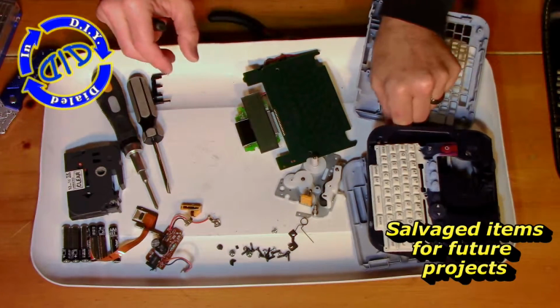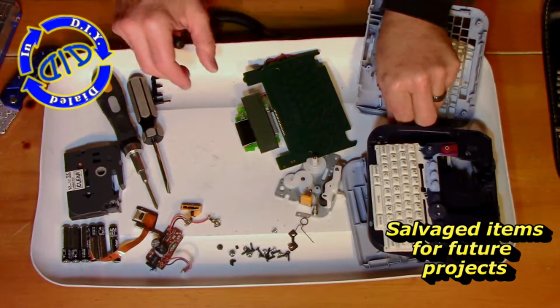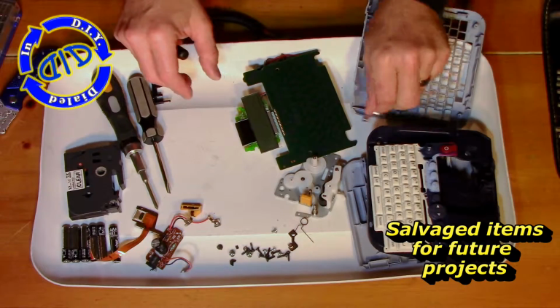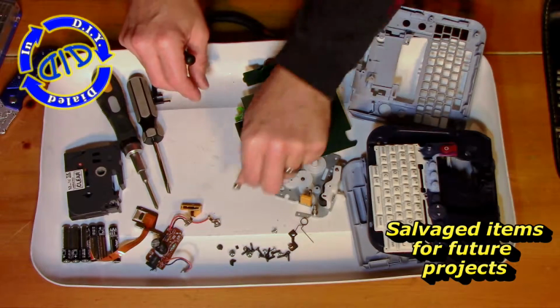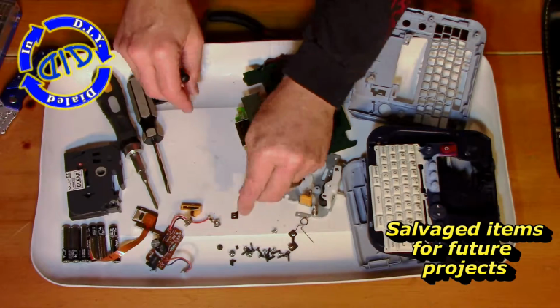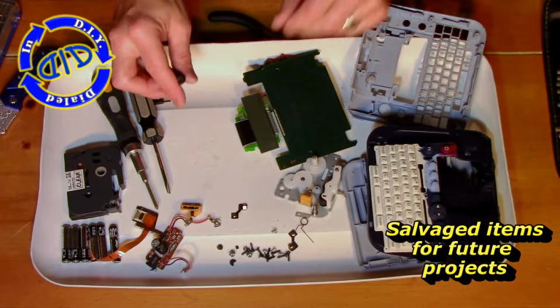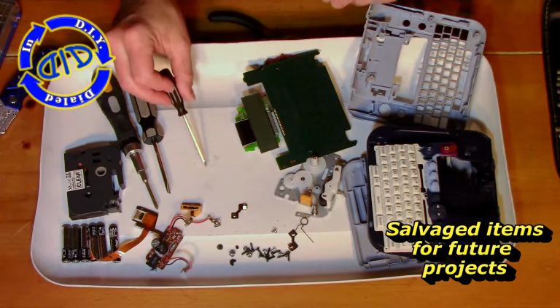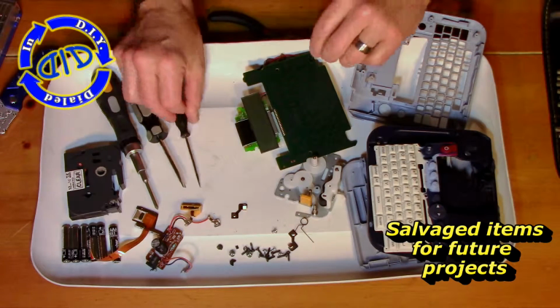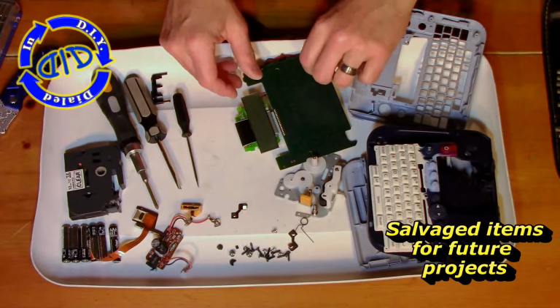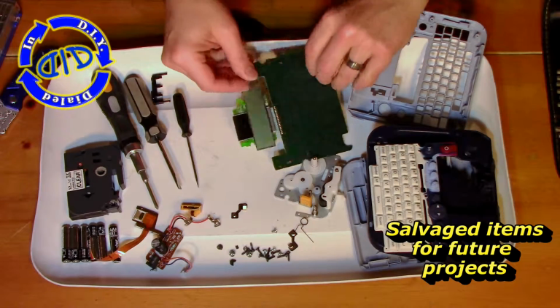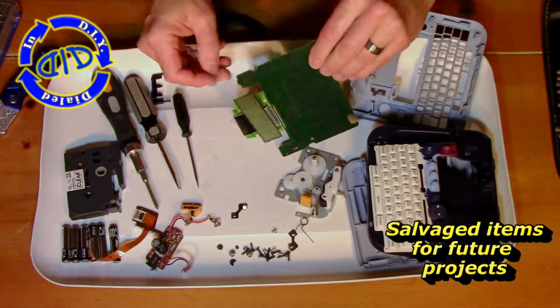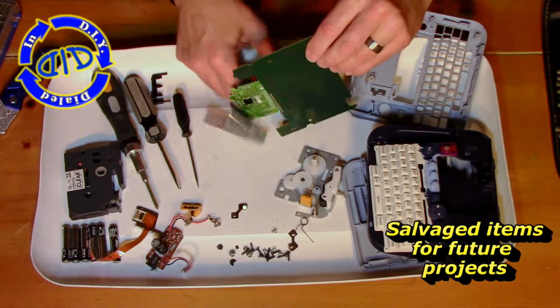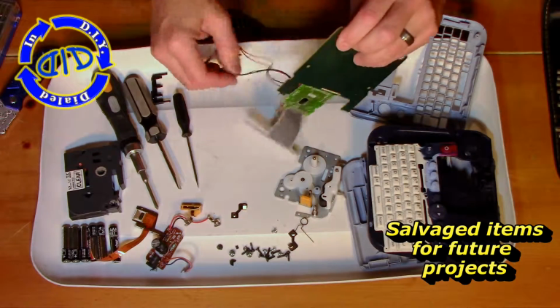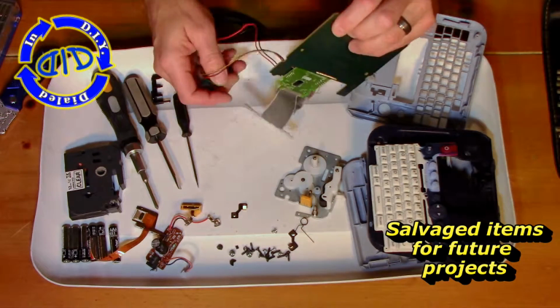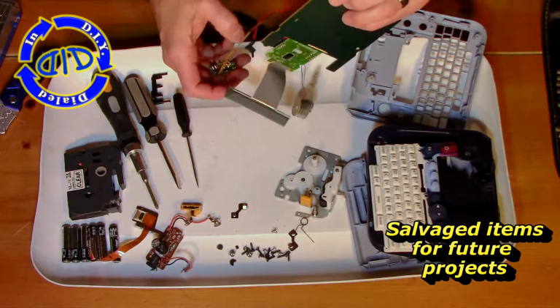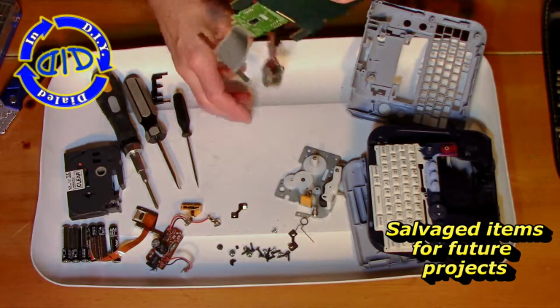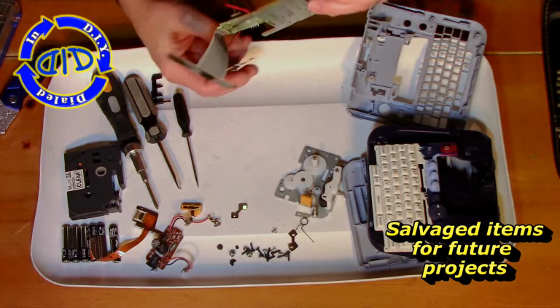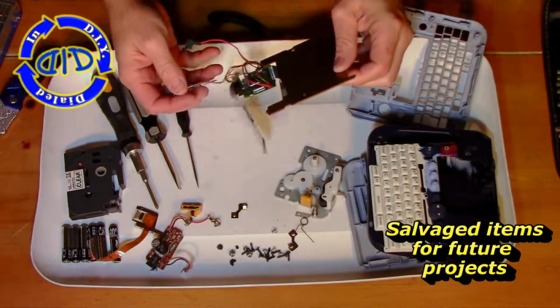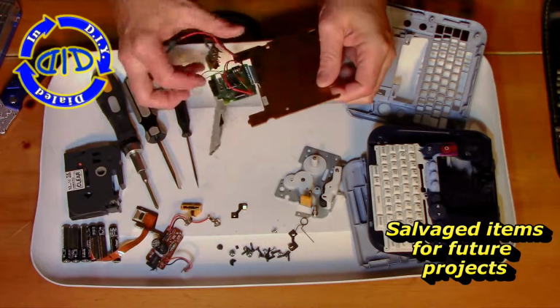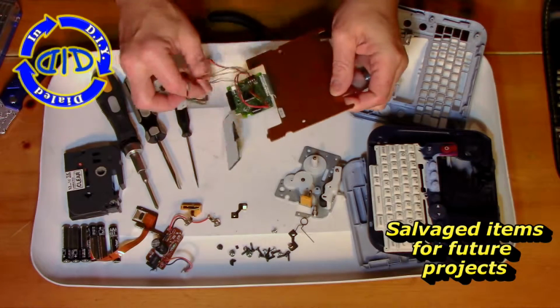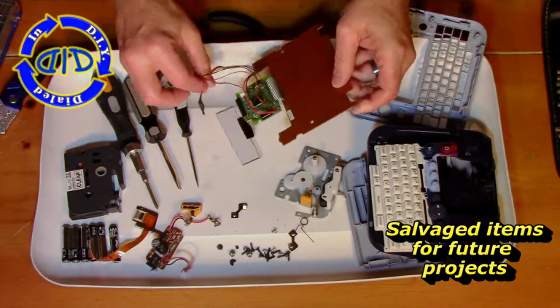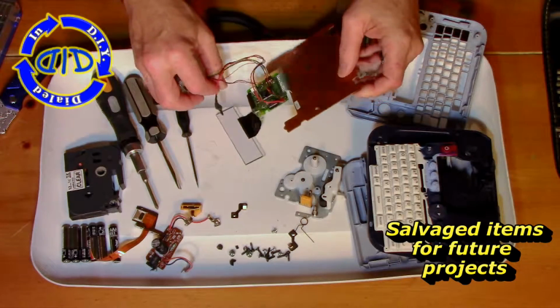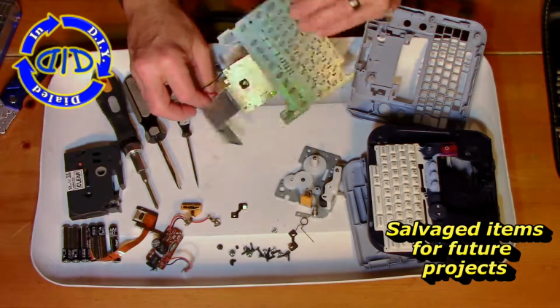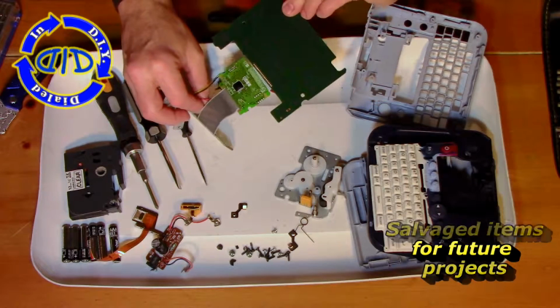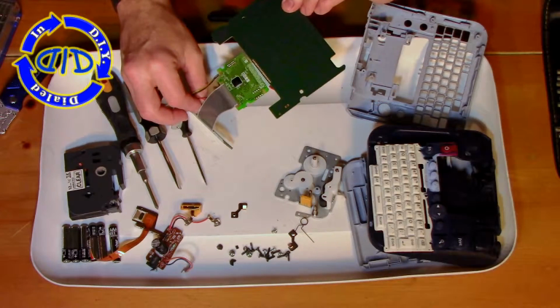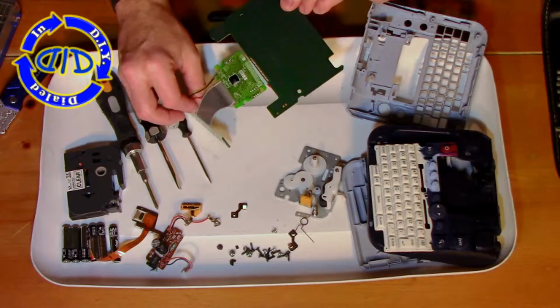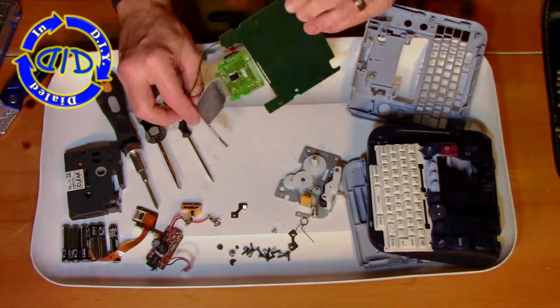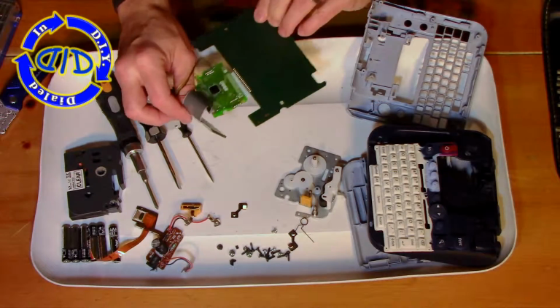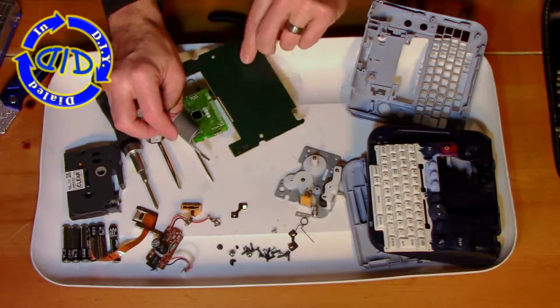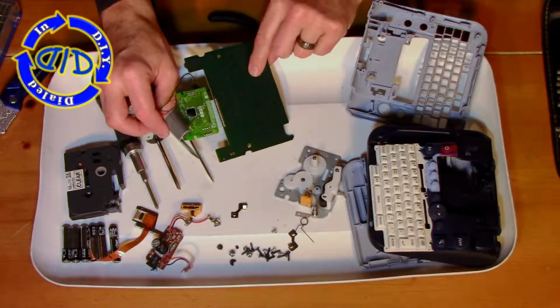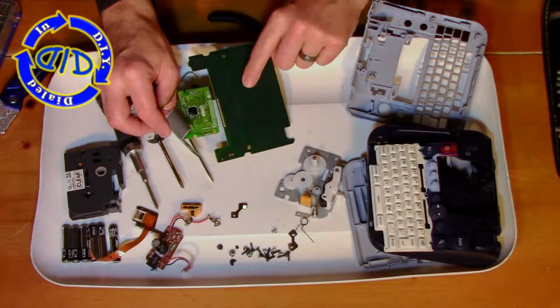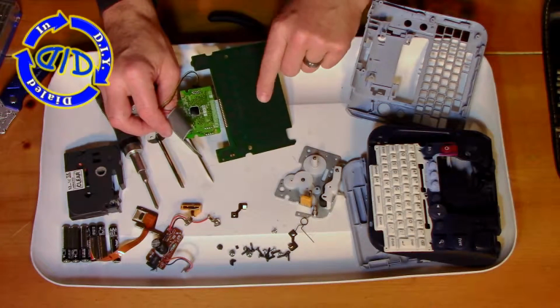And there you have it. As usual, there's a lot of little screws, some springs, and the typical motors, chipboards, gears, and plenty of other things that I can use in future projects.